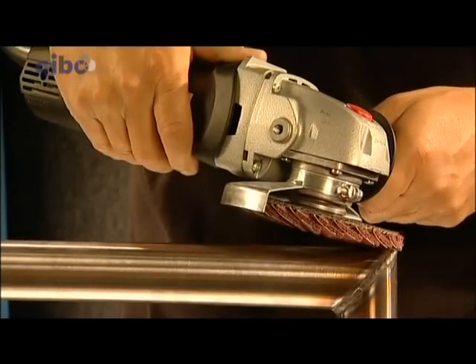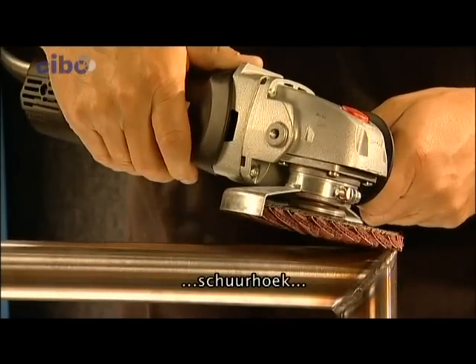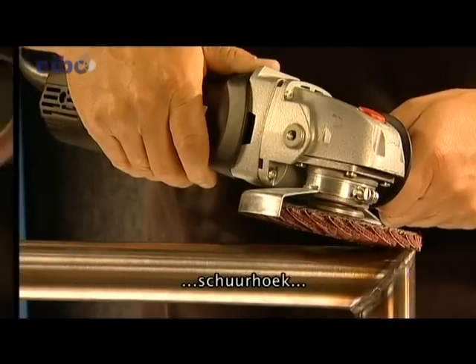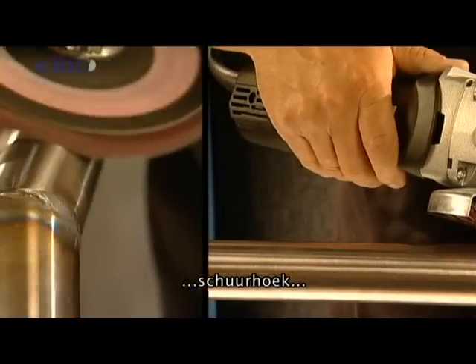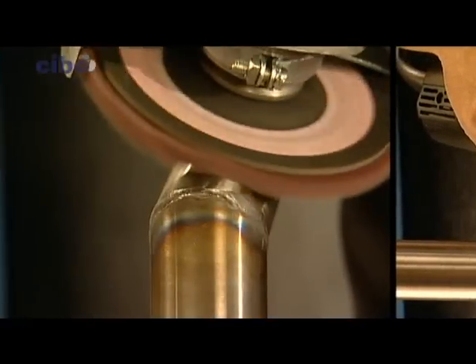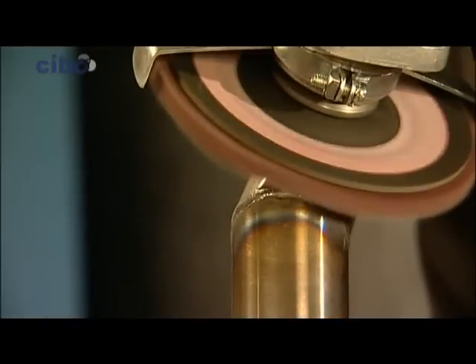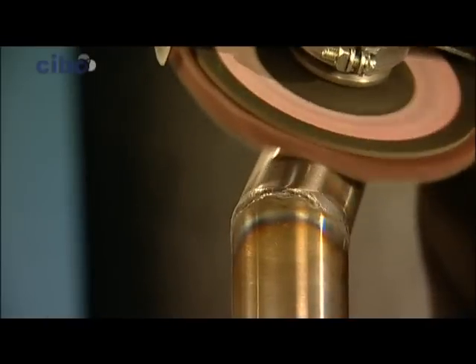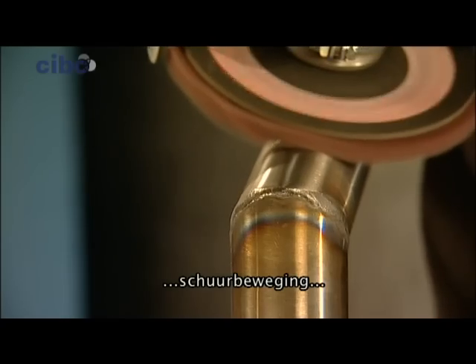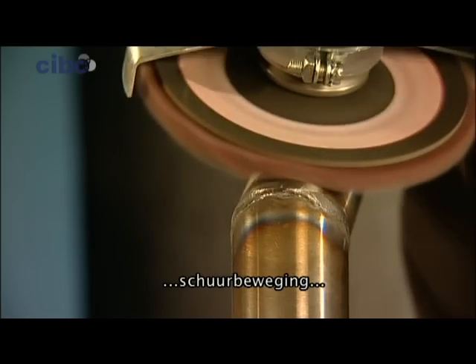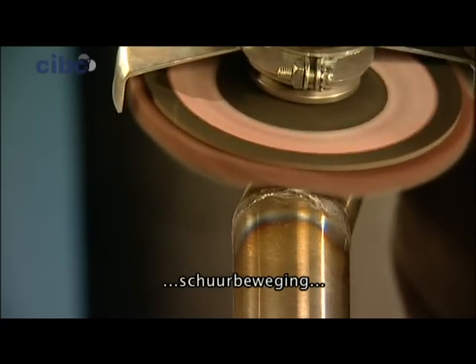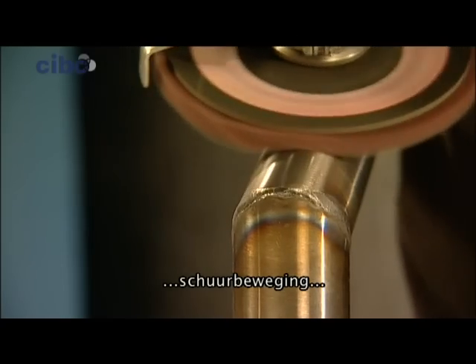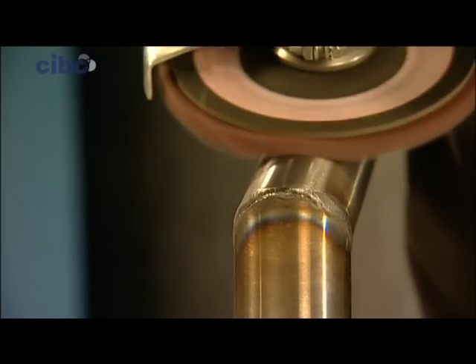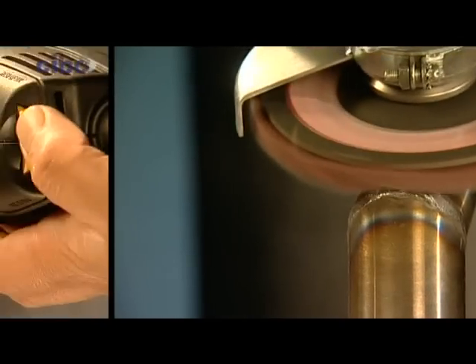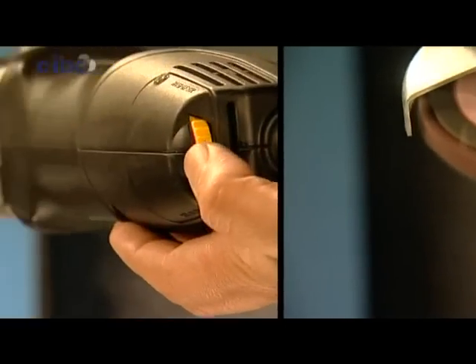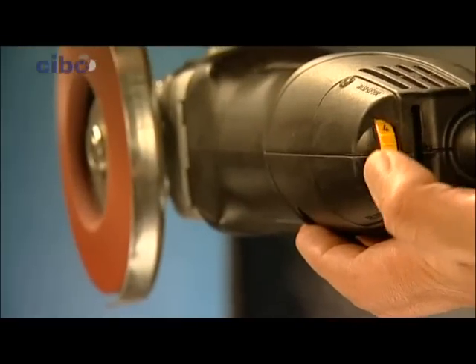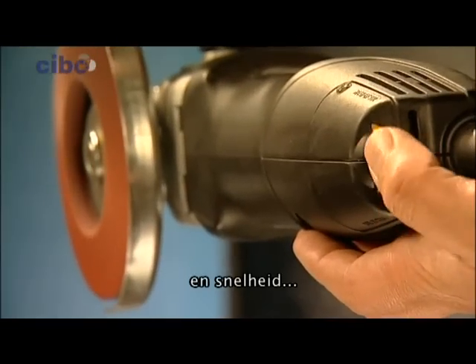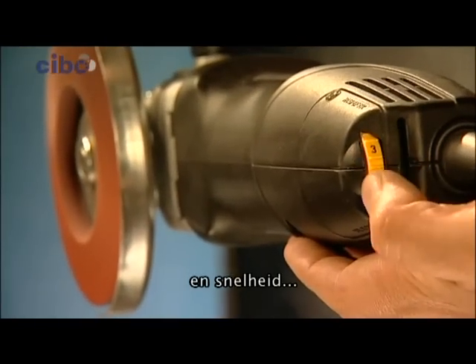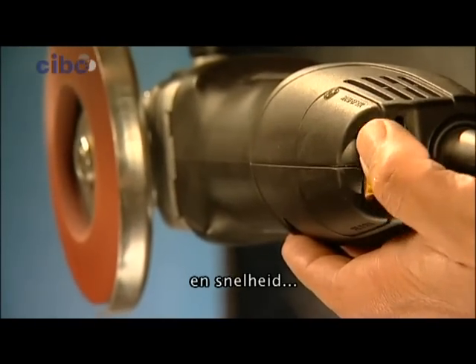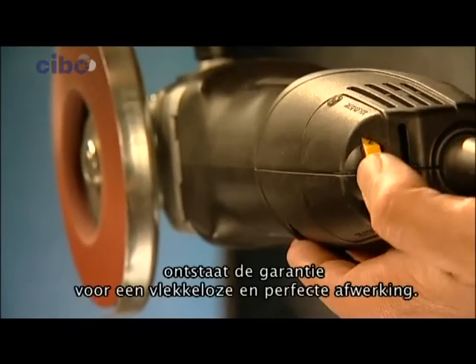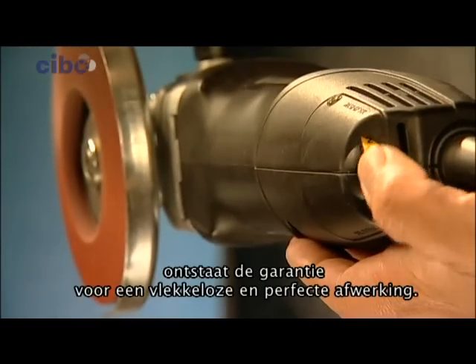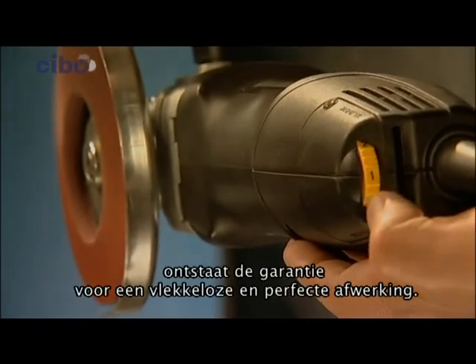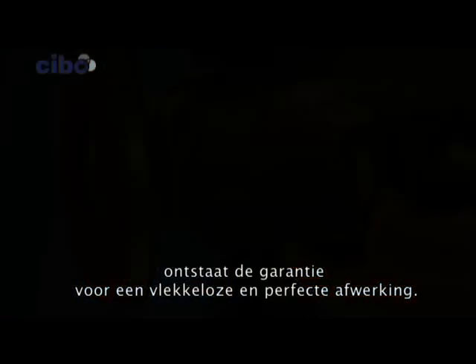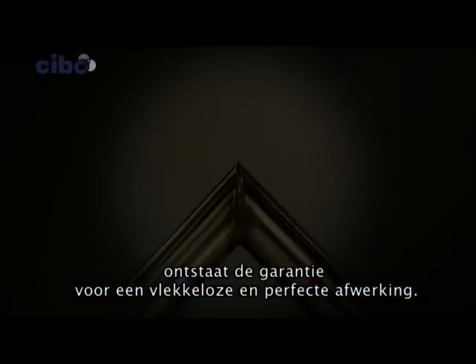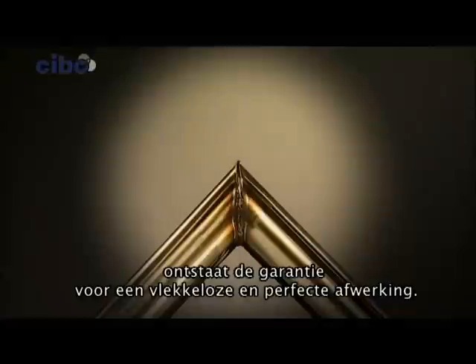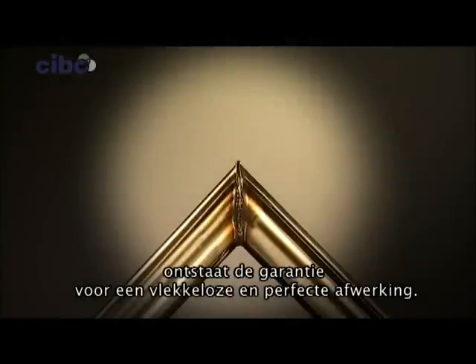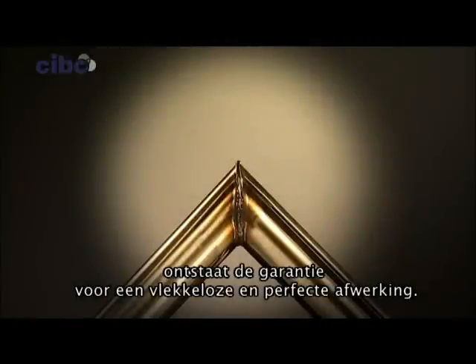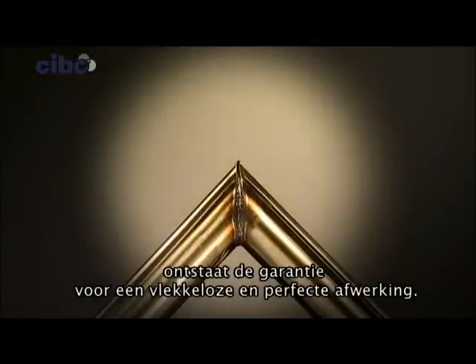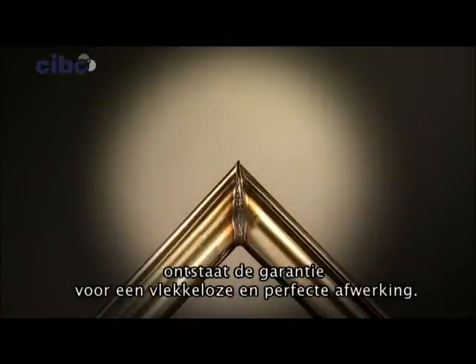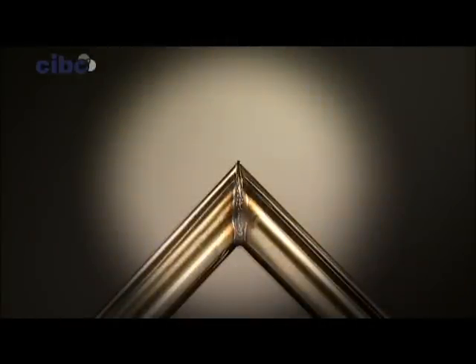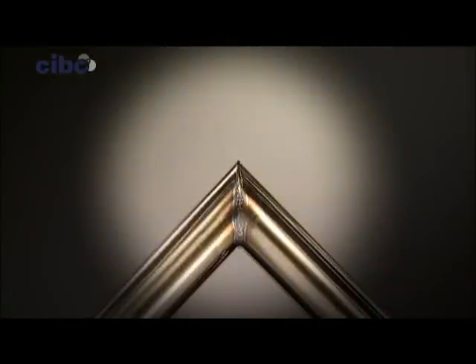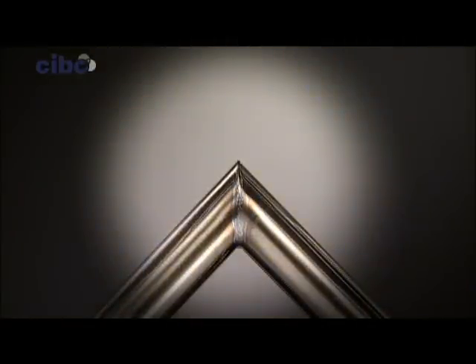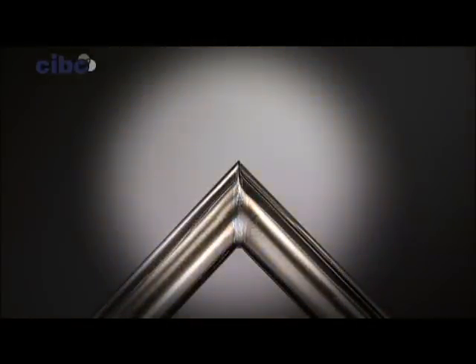In combination with the three conditions for a perfect finish — angle, direction of grinding, and speed — you're guaranteed a flawless and perfect finishing result.